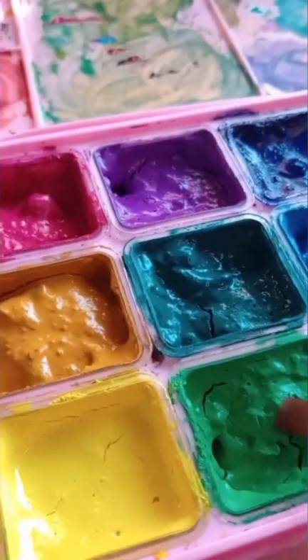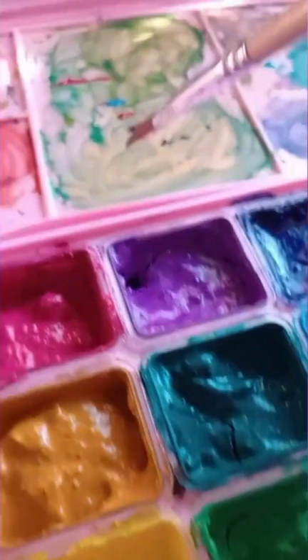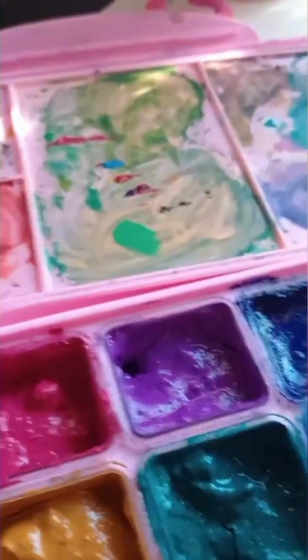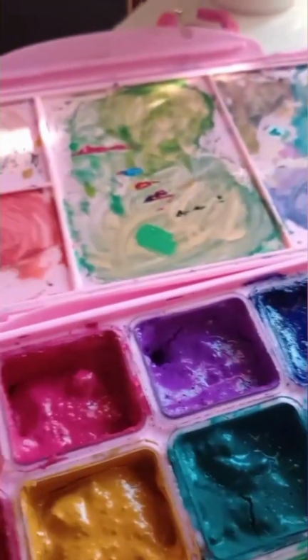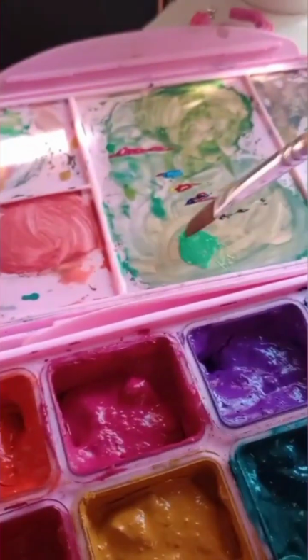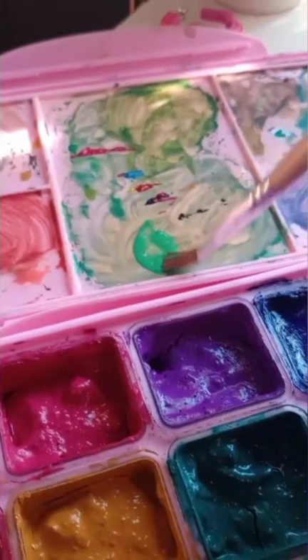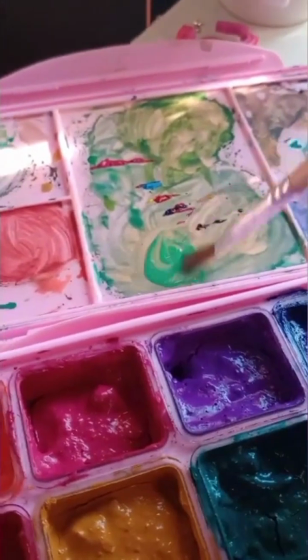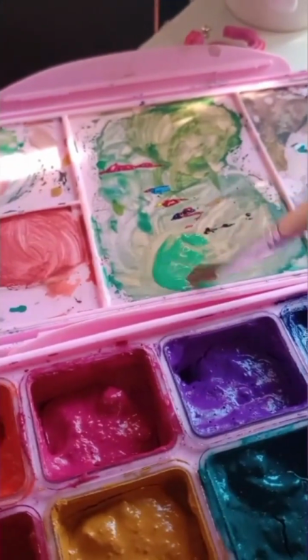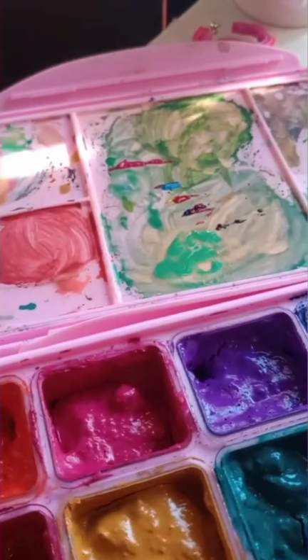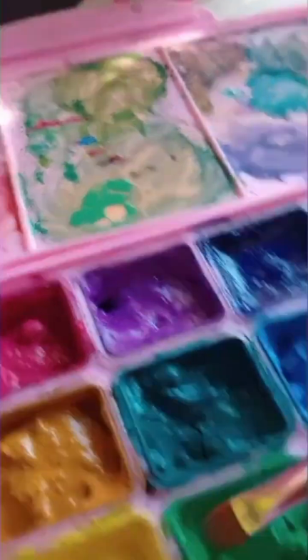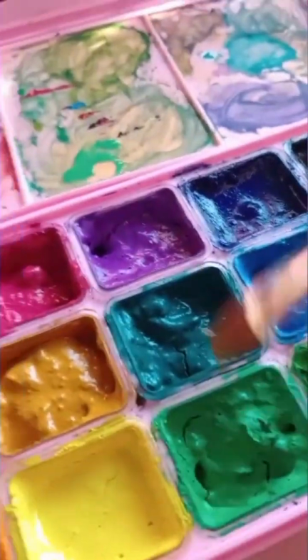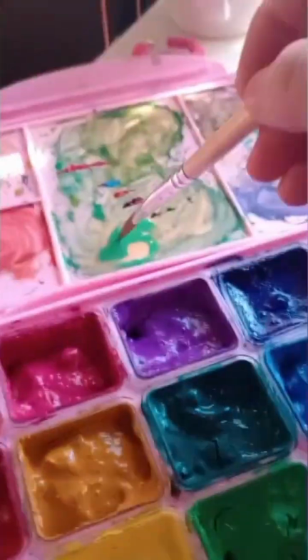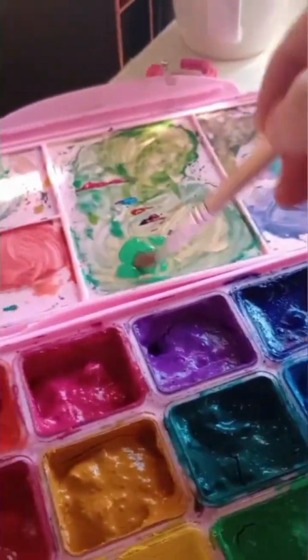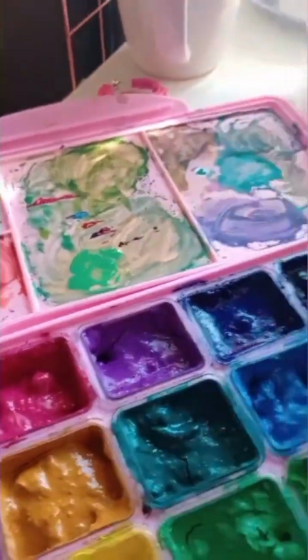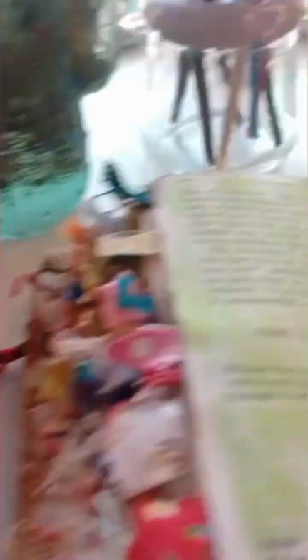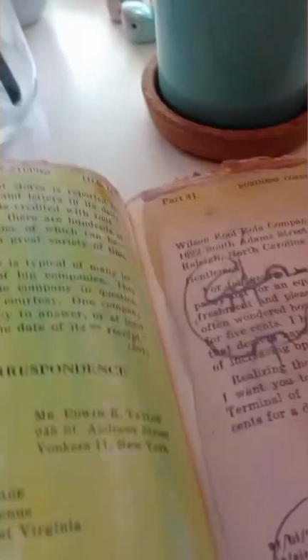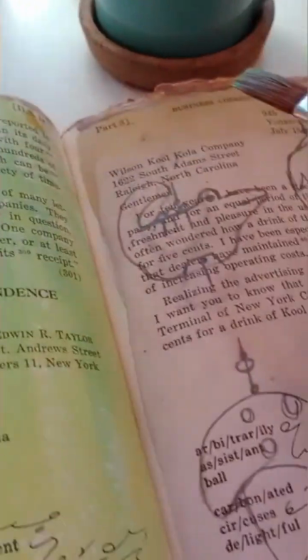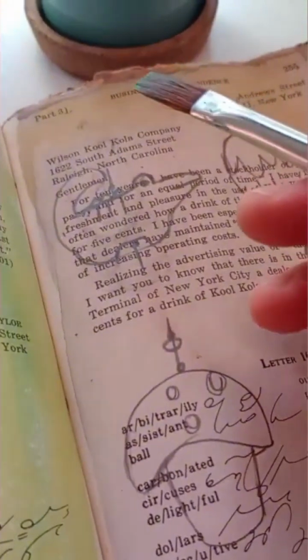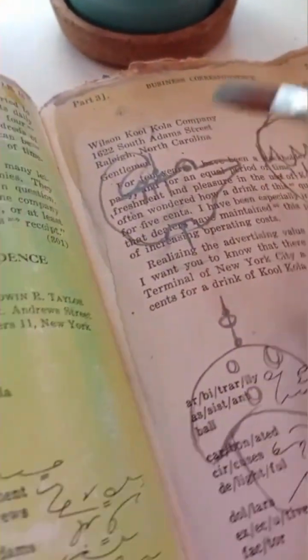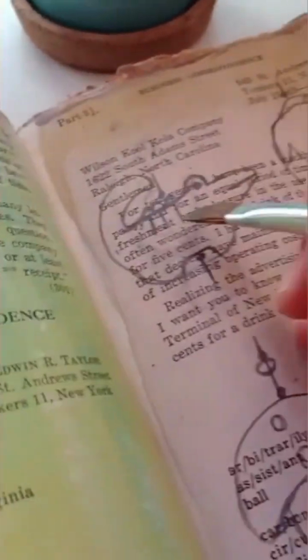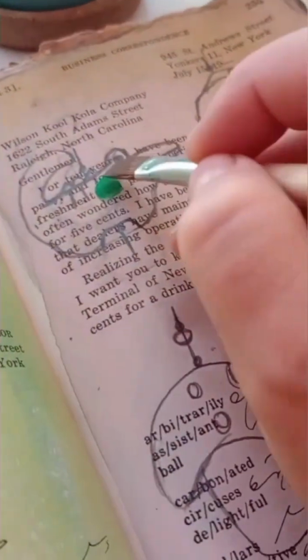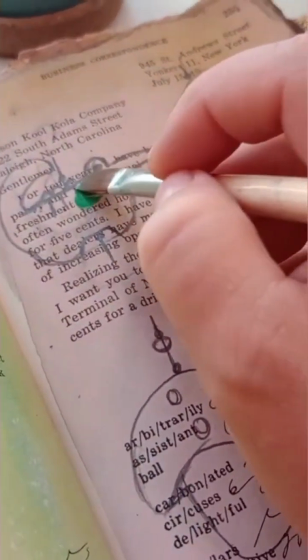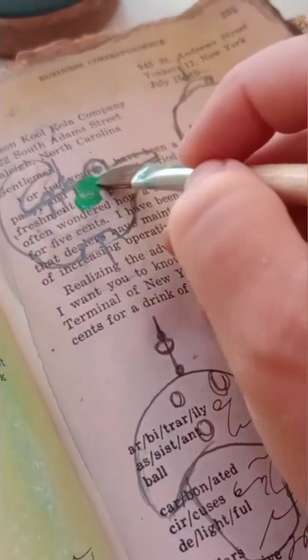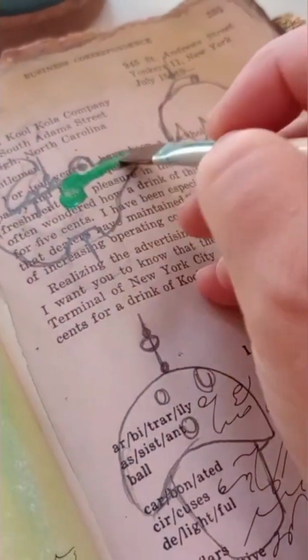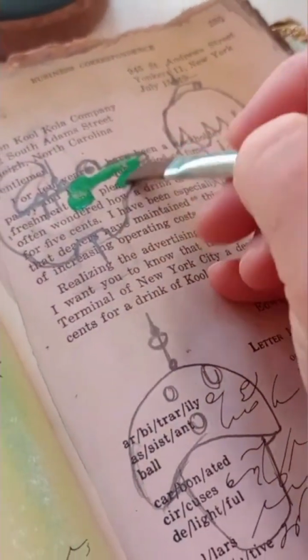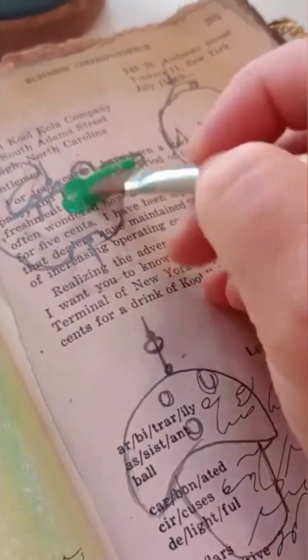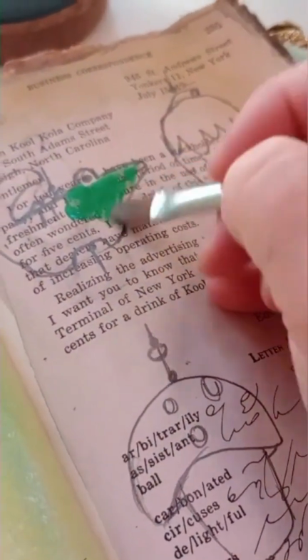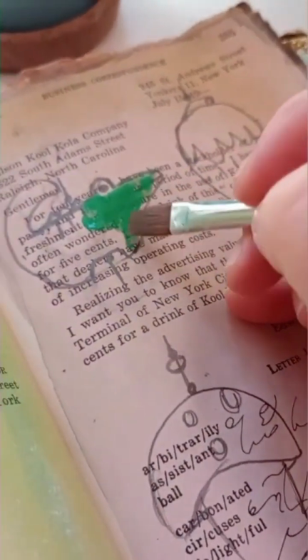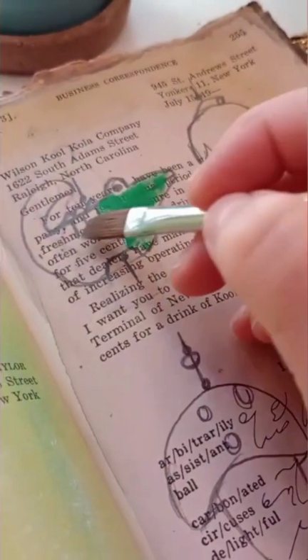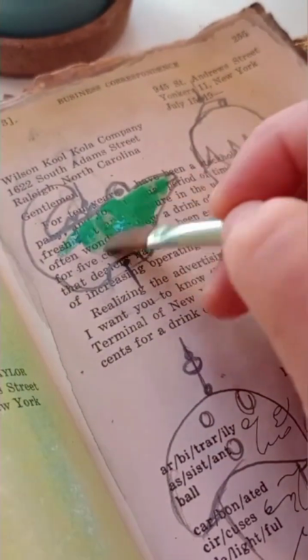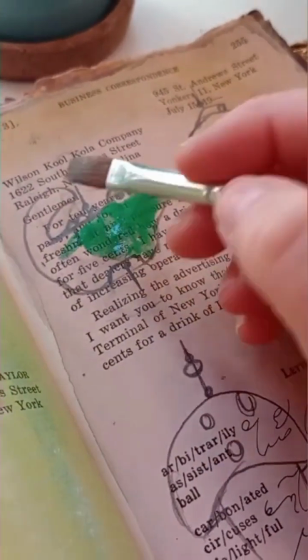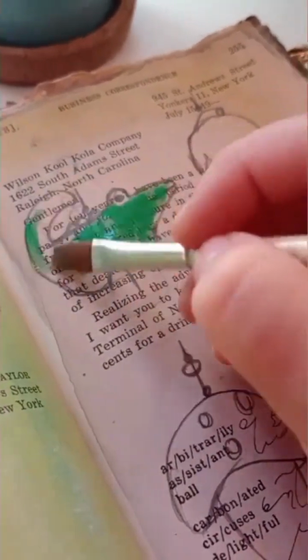I decided to get my gouache jelly paints out — these are my favorite paints now. I used to do acrylic, but now I love the jelly gouache. Alligators first, of course — gotta paint the alligator green.